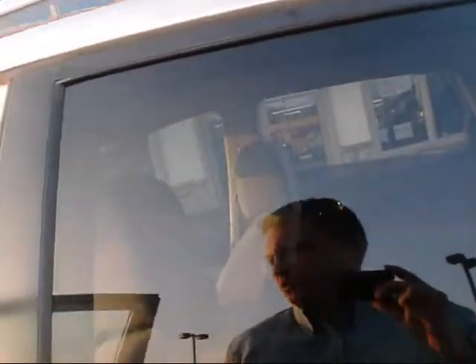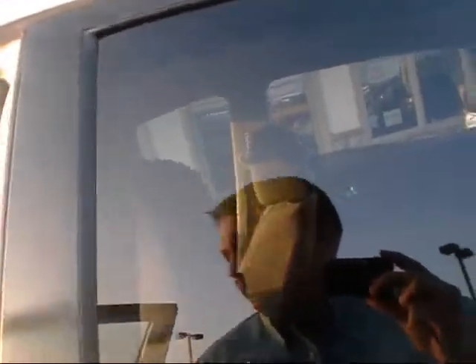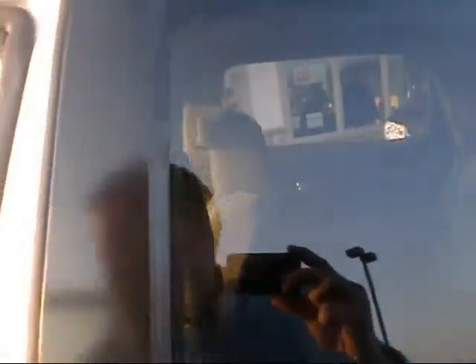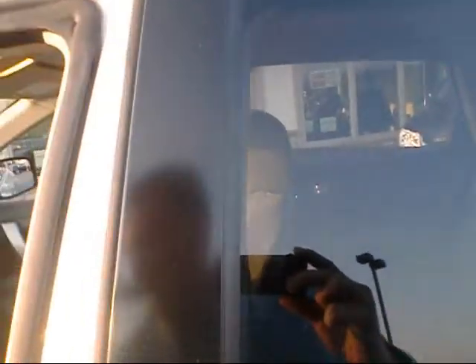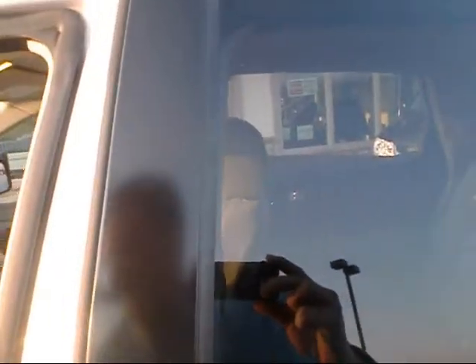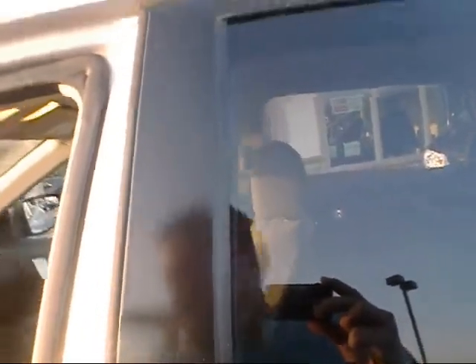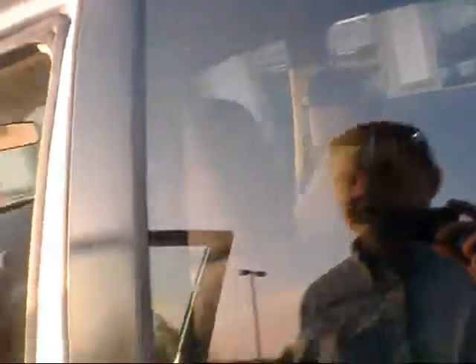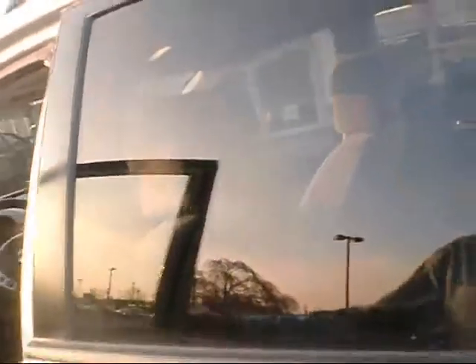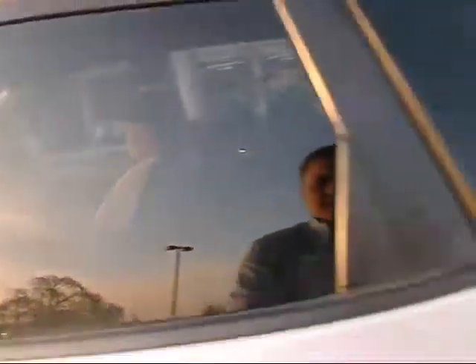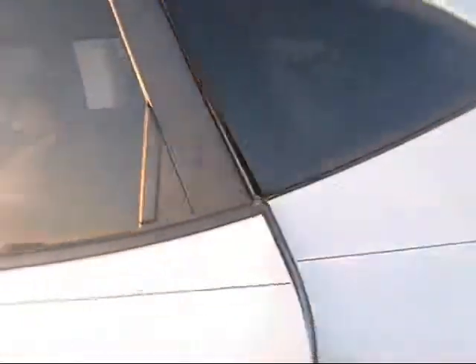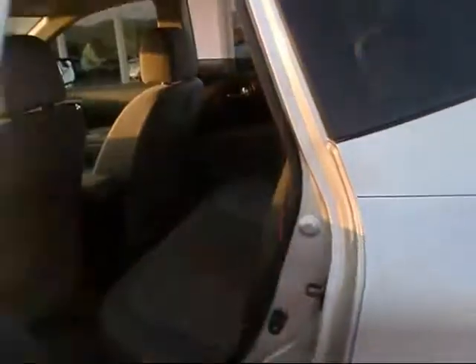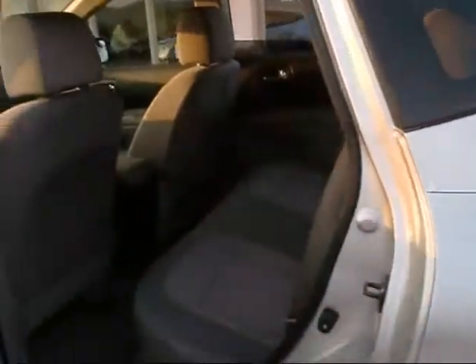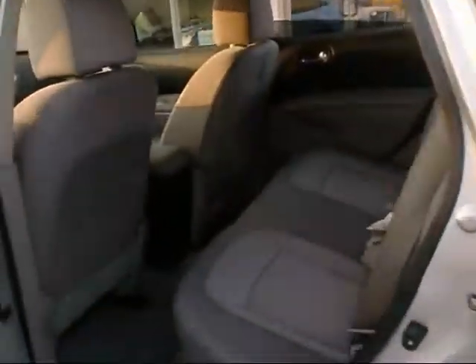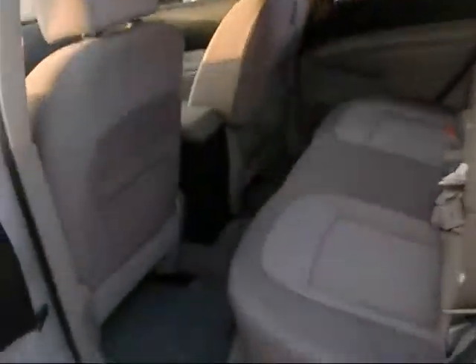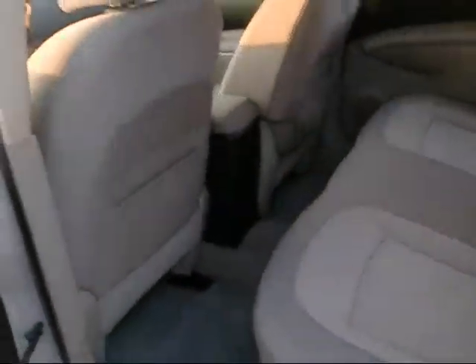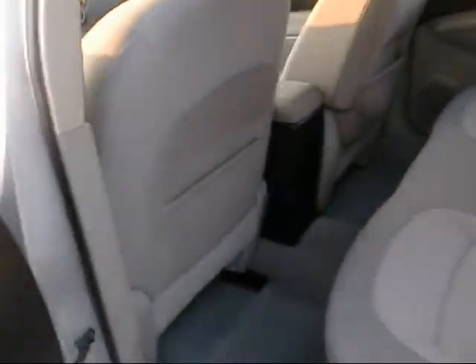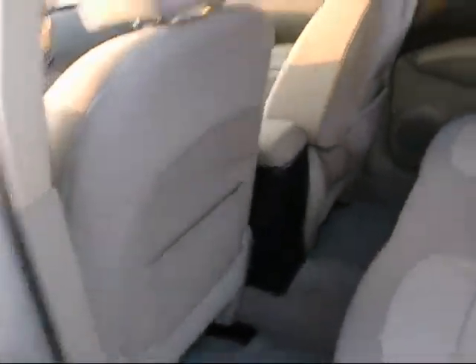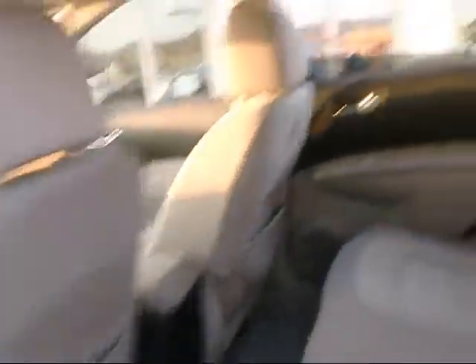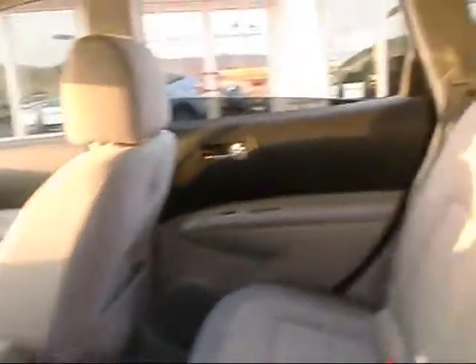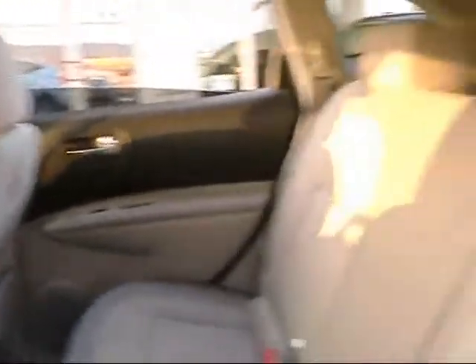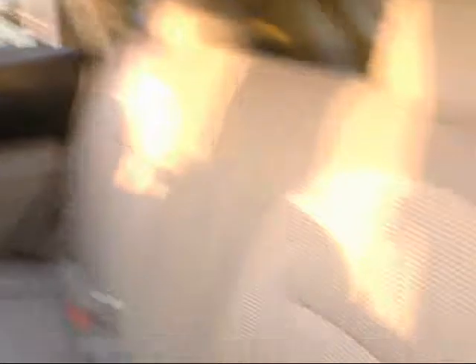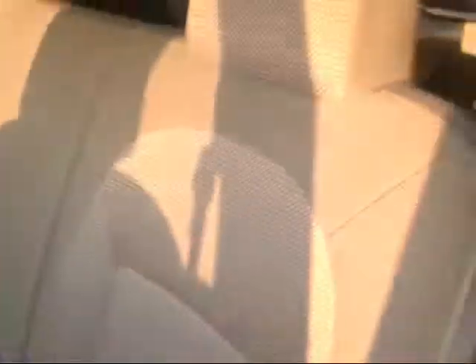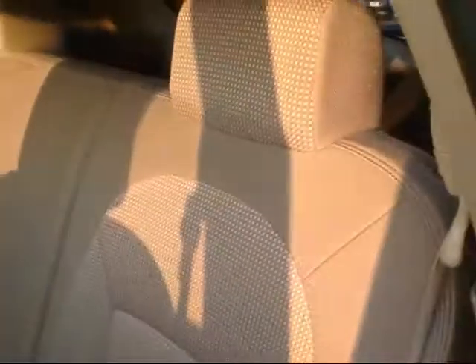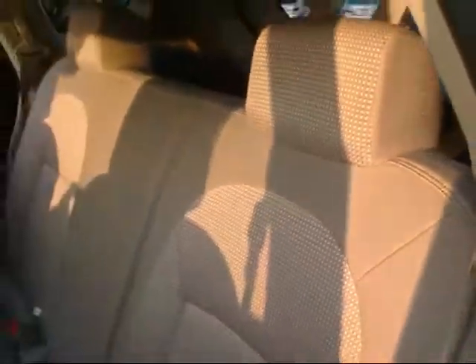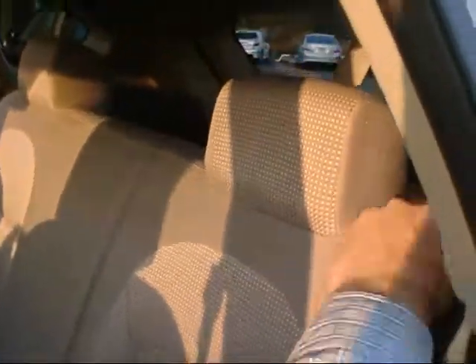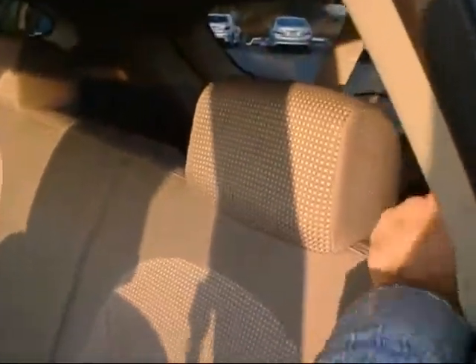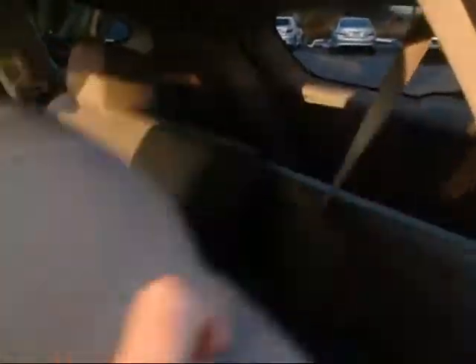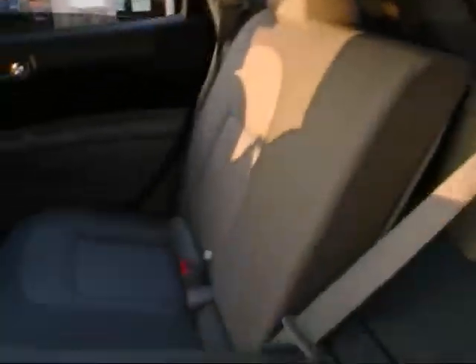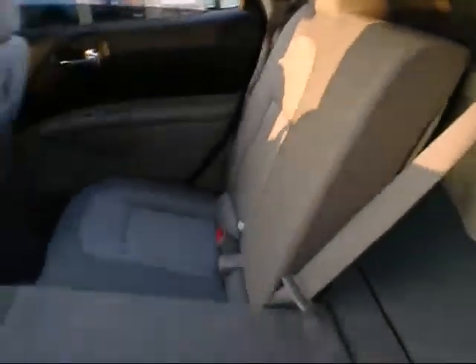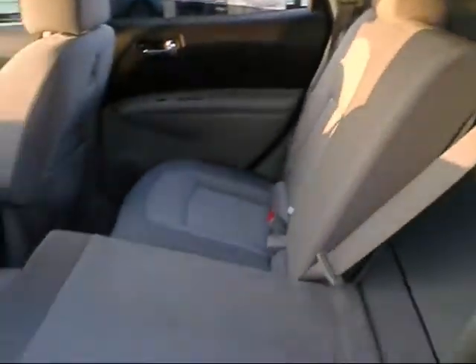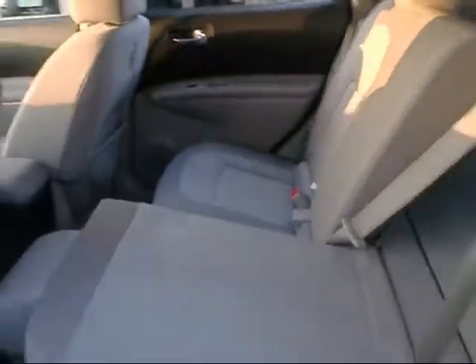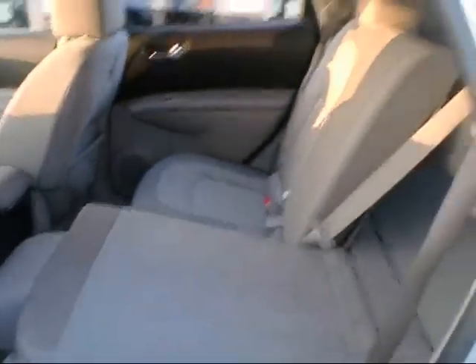Opening up the back door here to give you a tour of that. Again, very clean — it's got a 60/40 split seat, so you can fold part of the seat down.